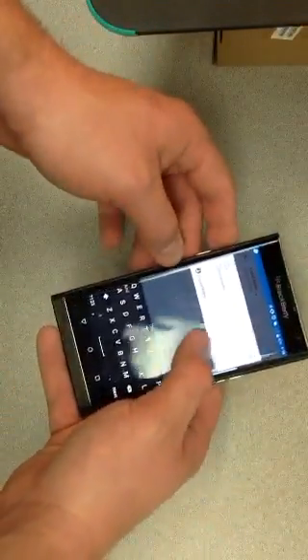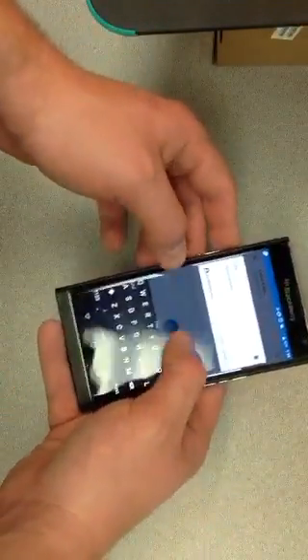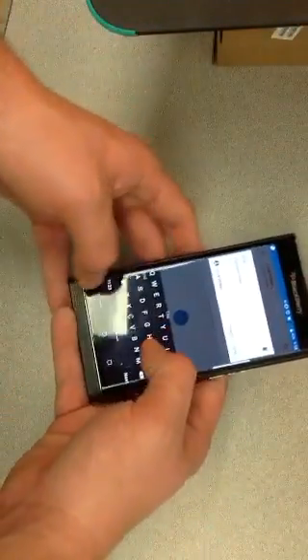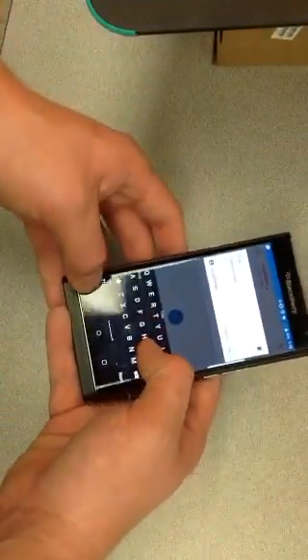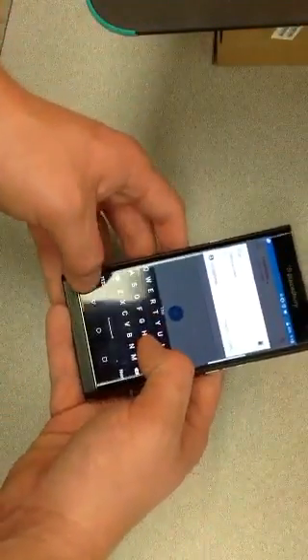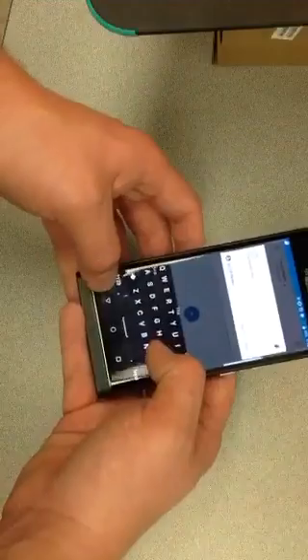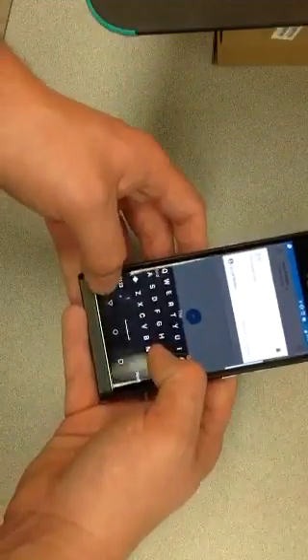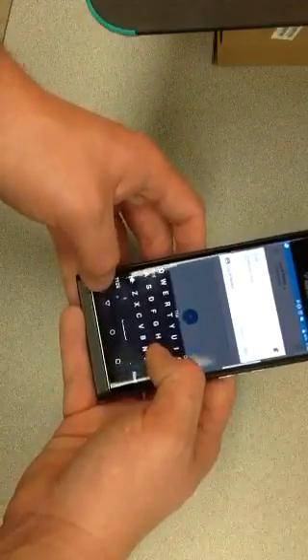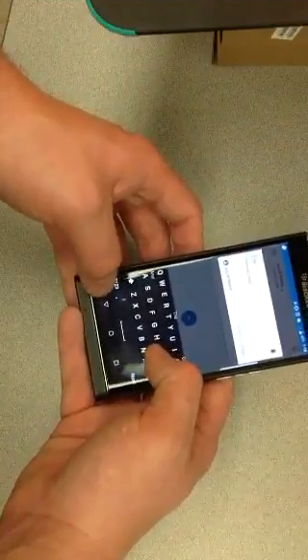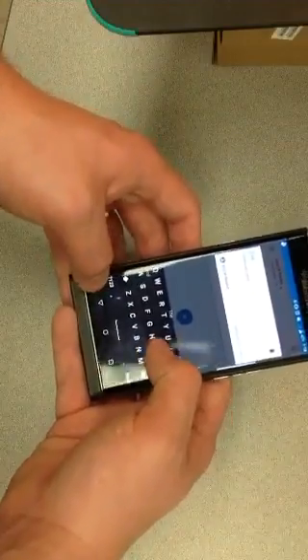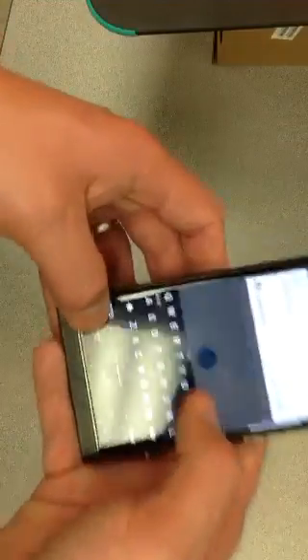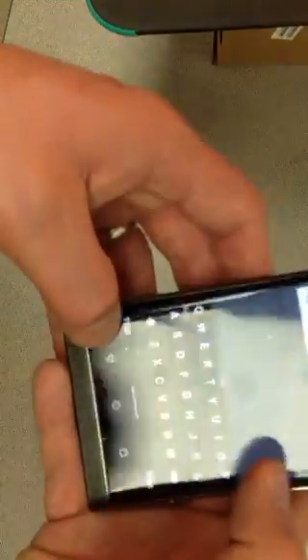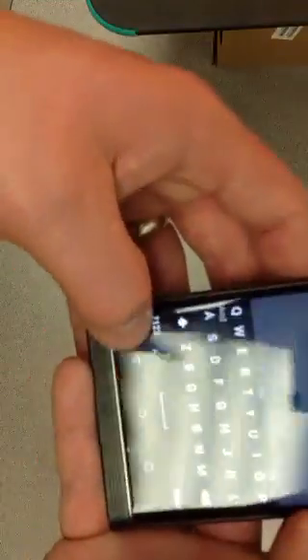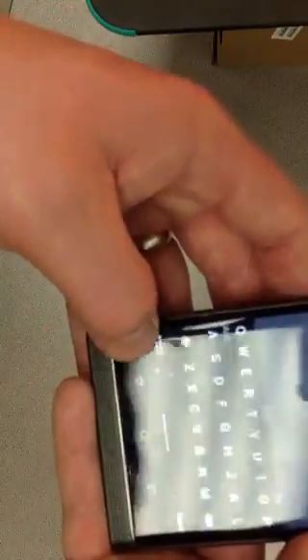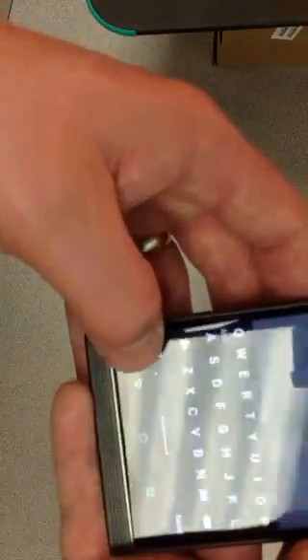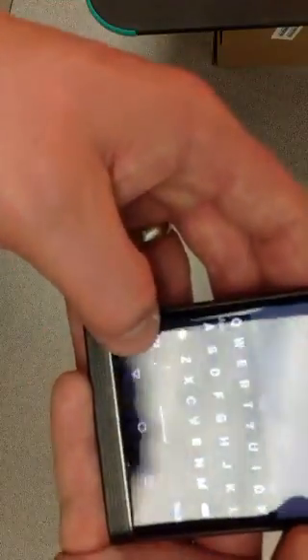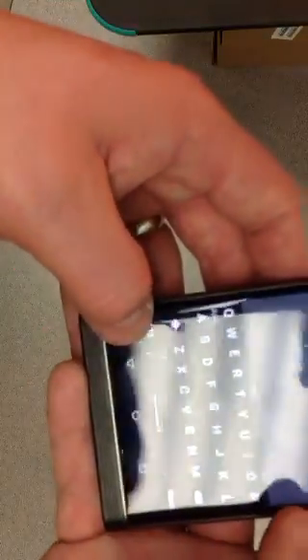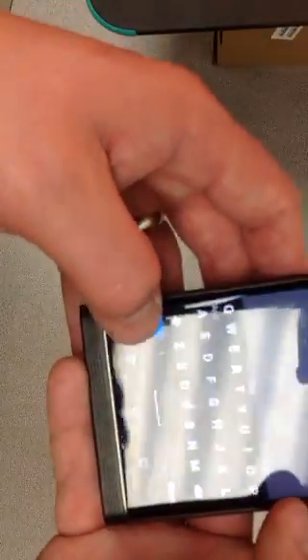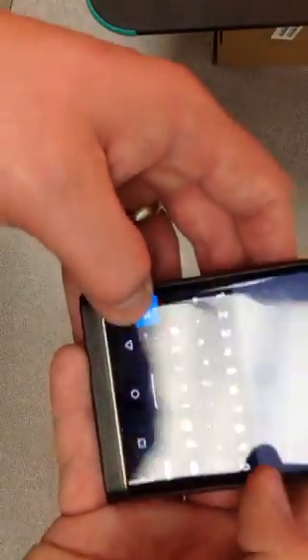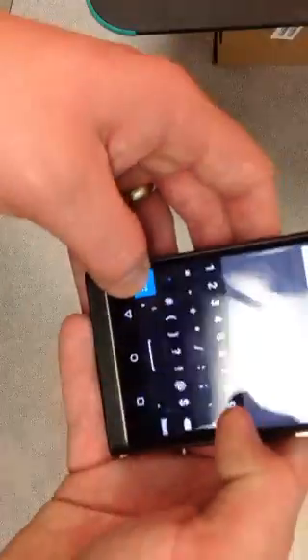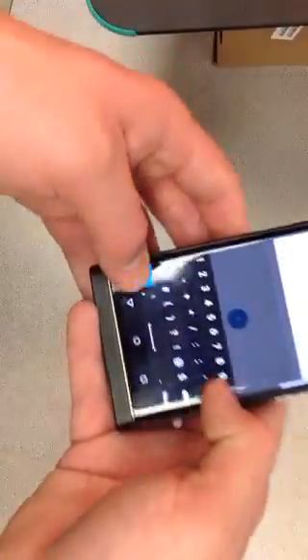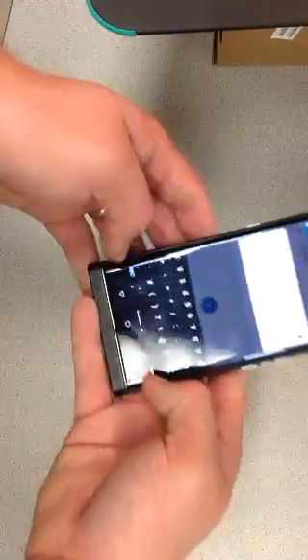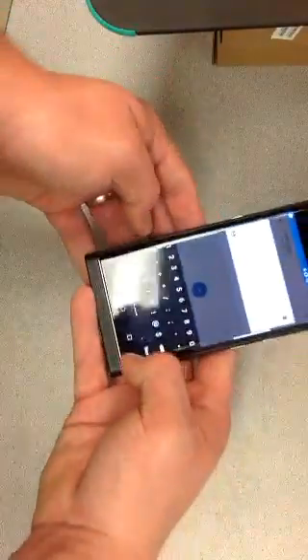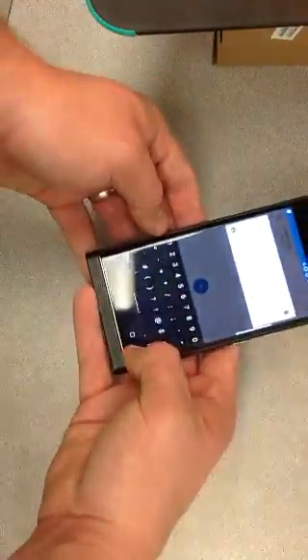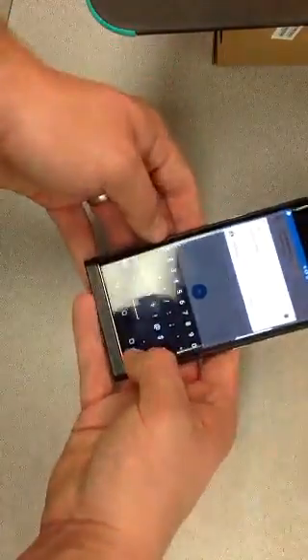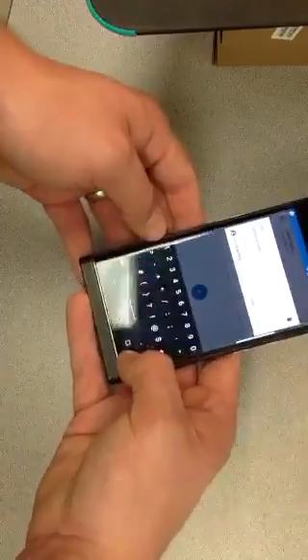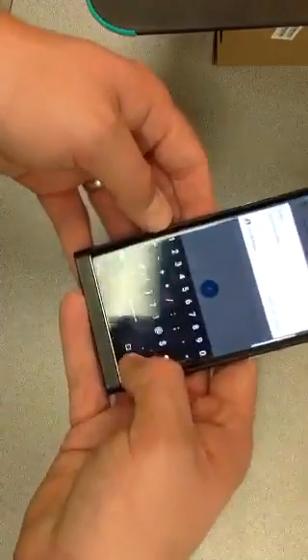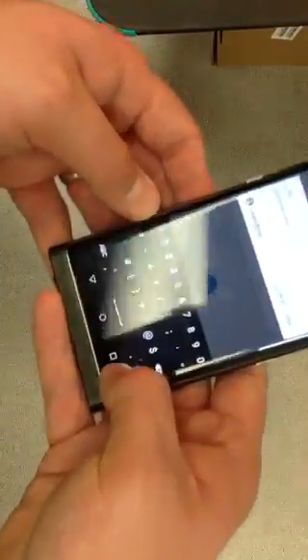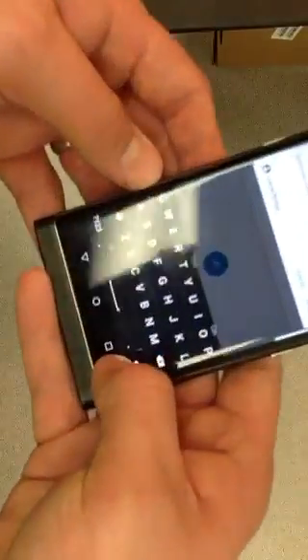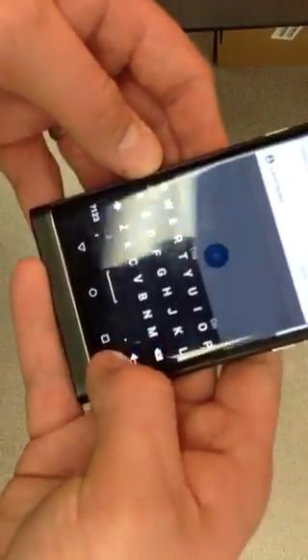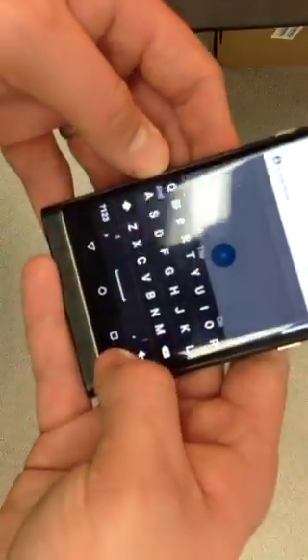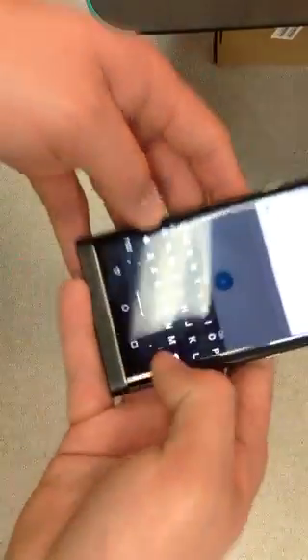Slide it down, test it out, see if it's nice and tight. Nothing, it's perfect now. This one, perfect.